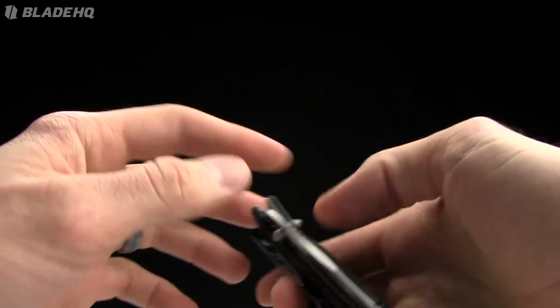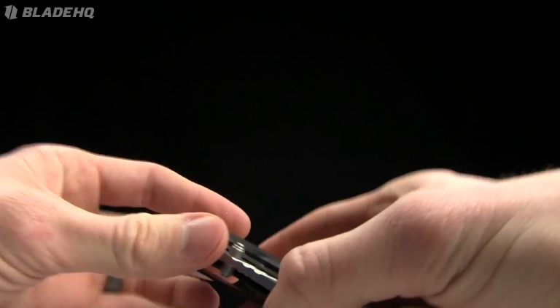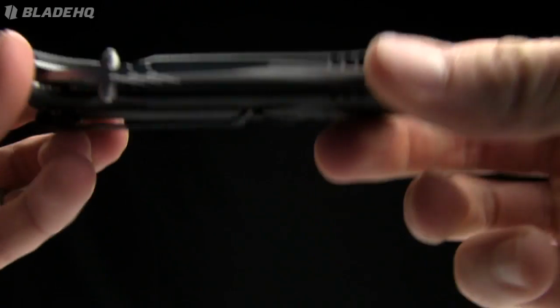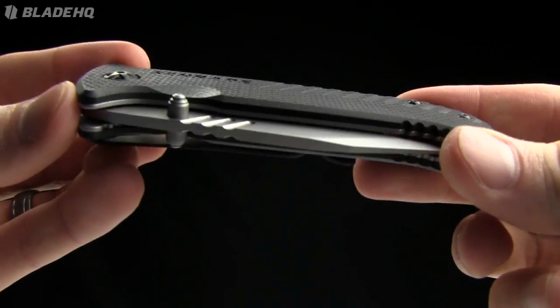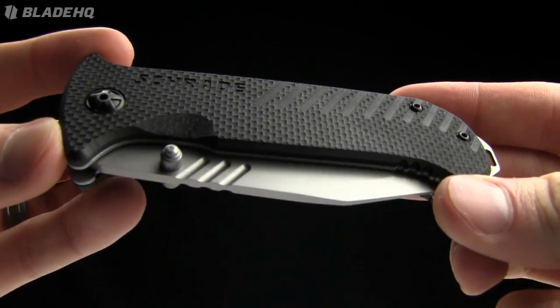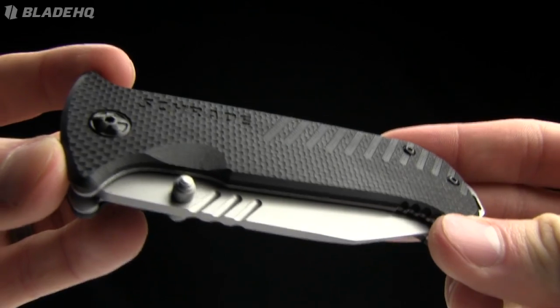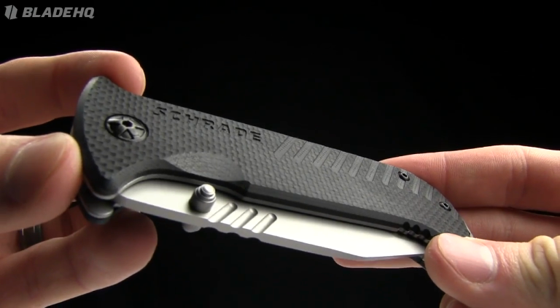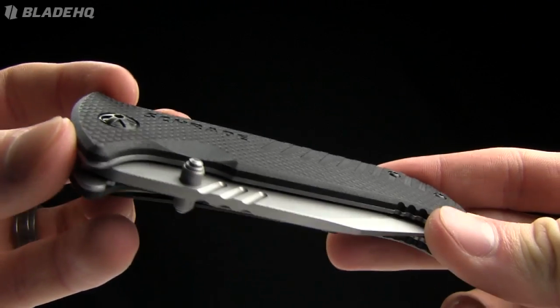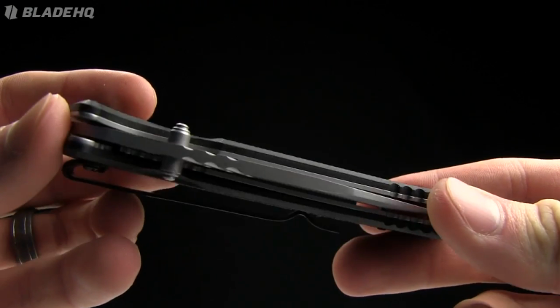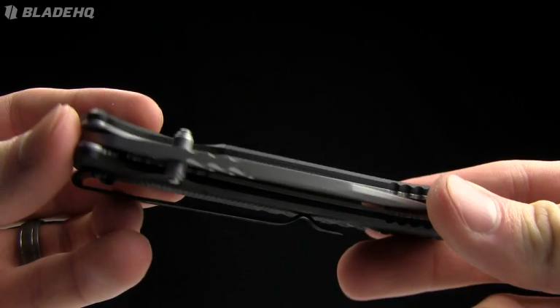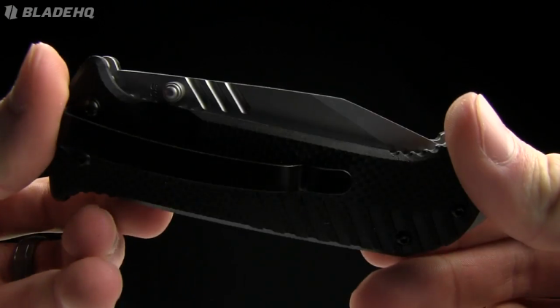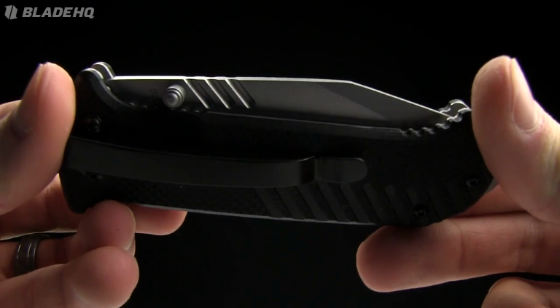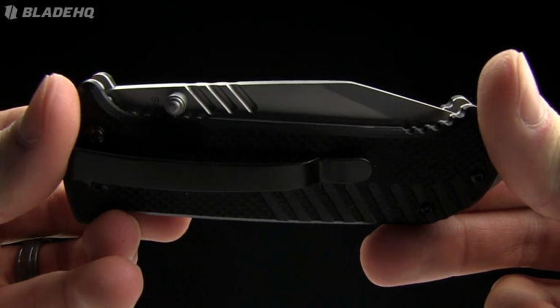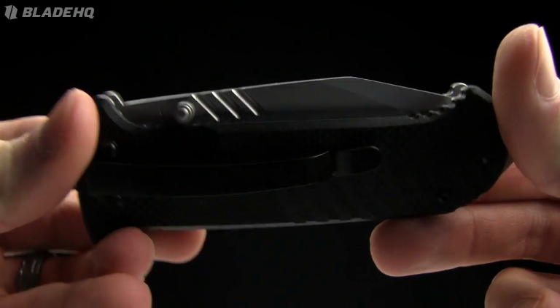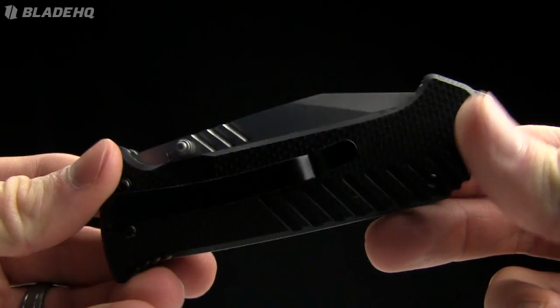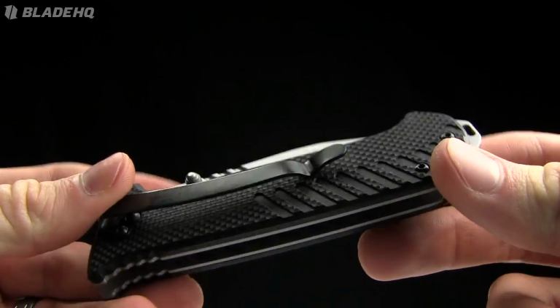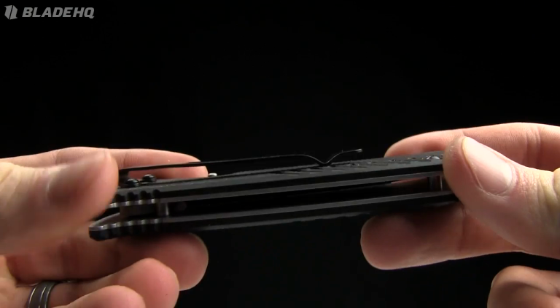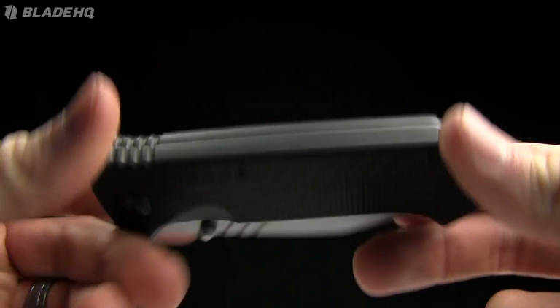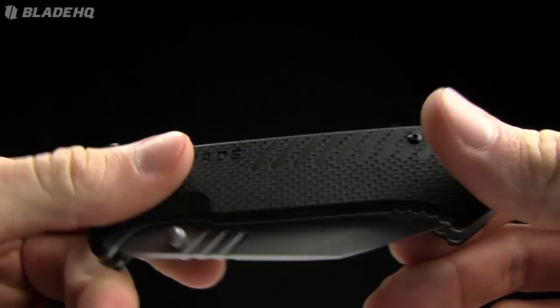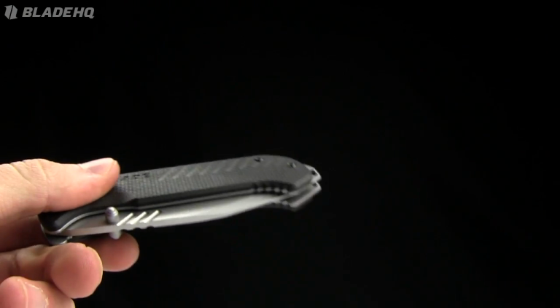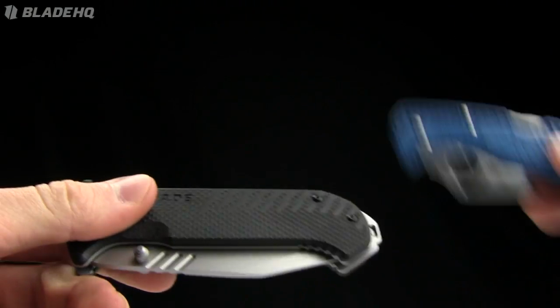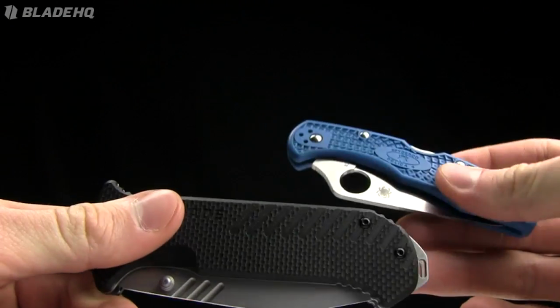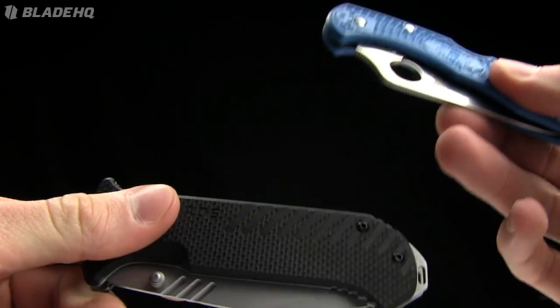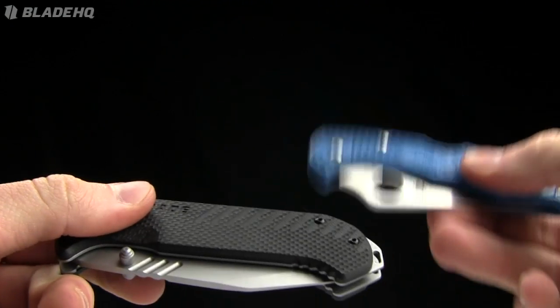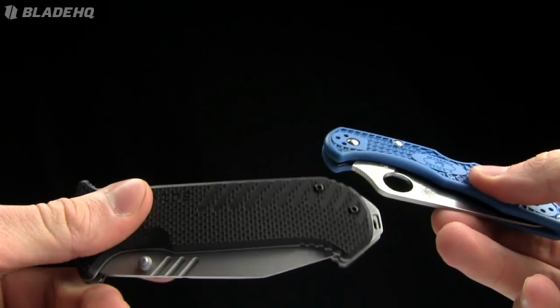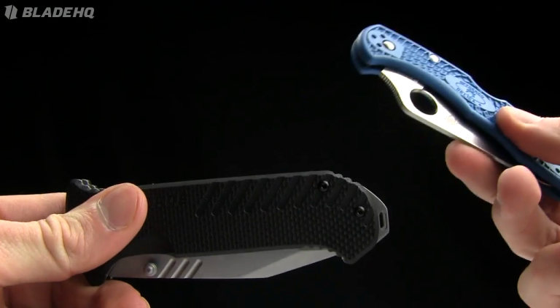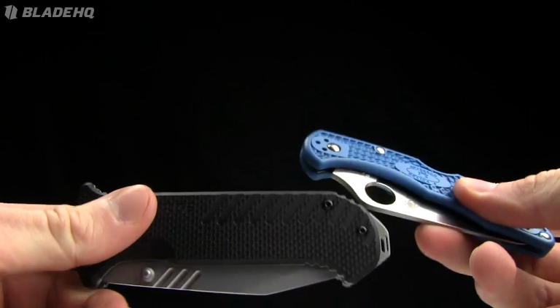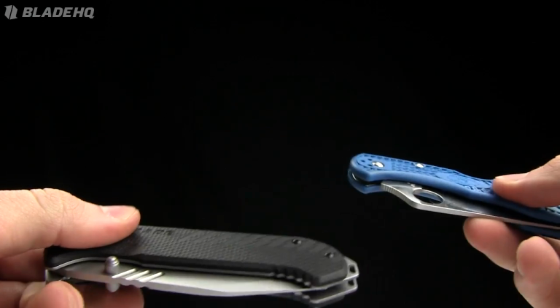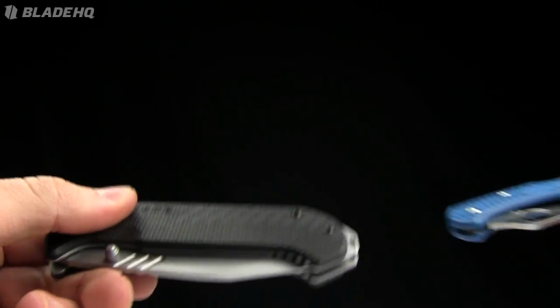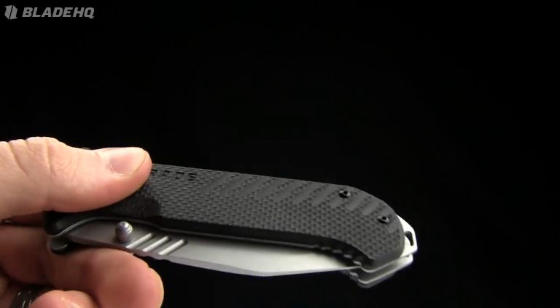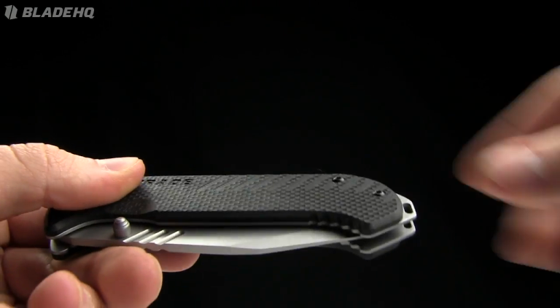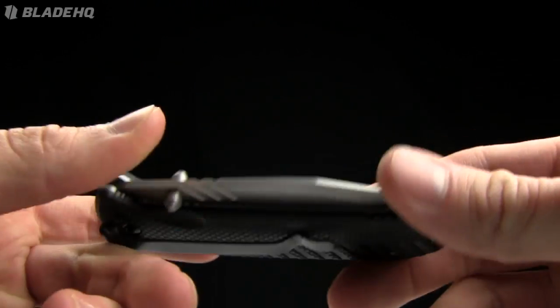Keep in mind this is a sub-$20 knife. But for a sub-$20 knife, I'm really, really impressed. When you're comparing to a Delica or a more expensive knife, this thing is going to be outclassed.